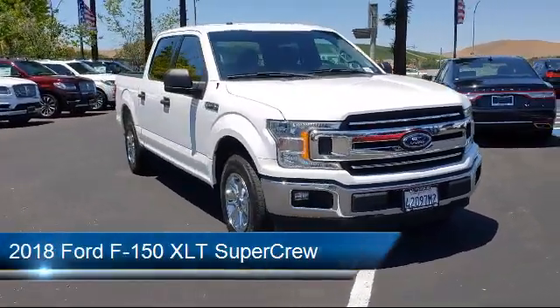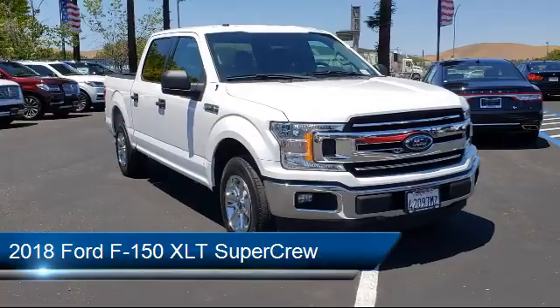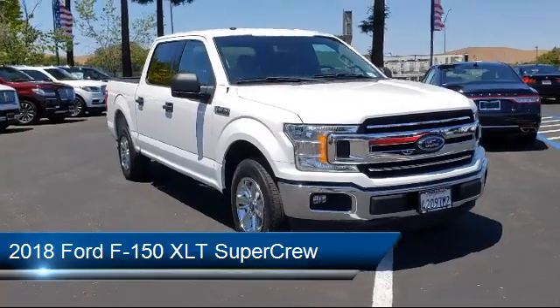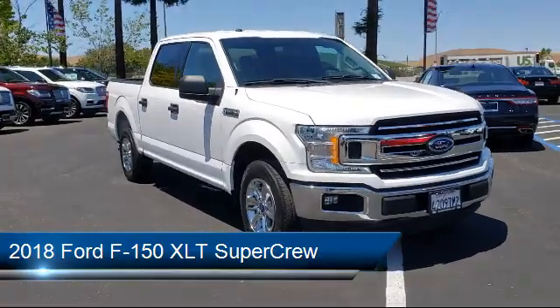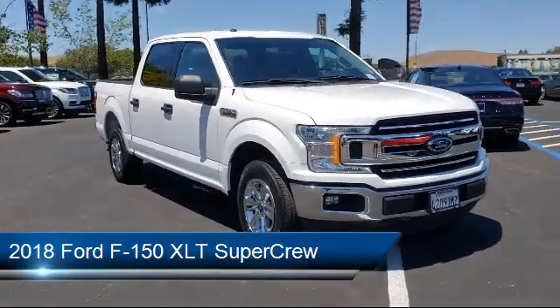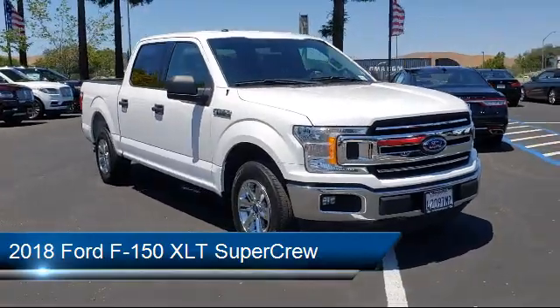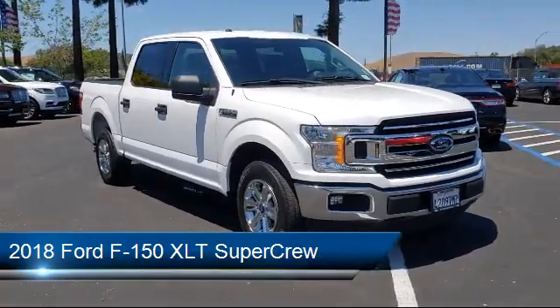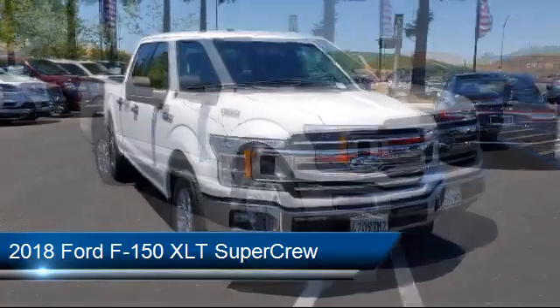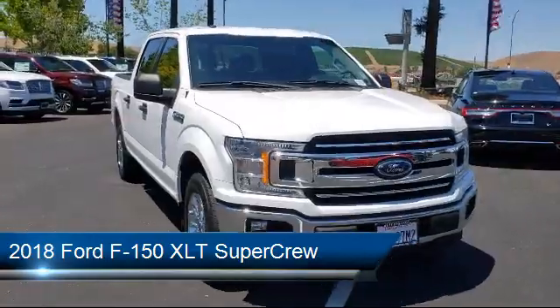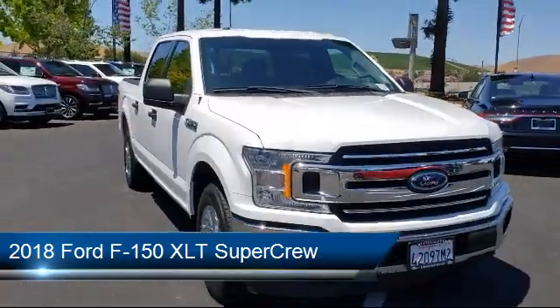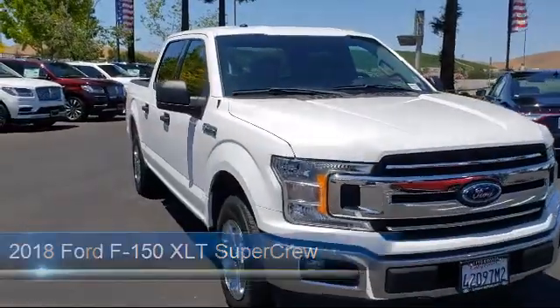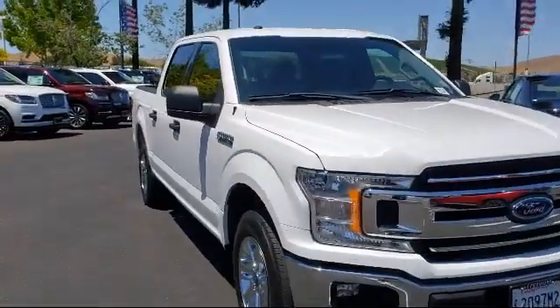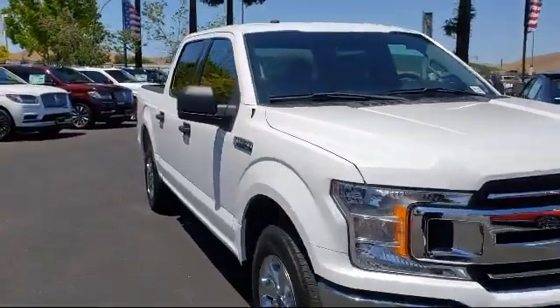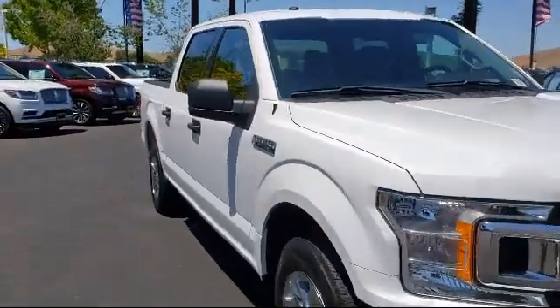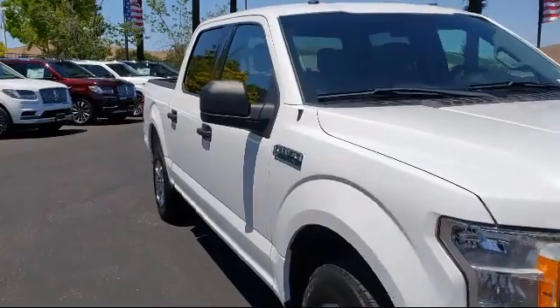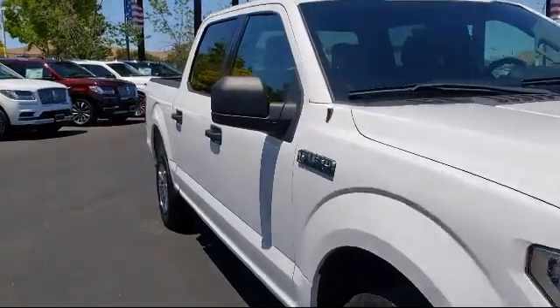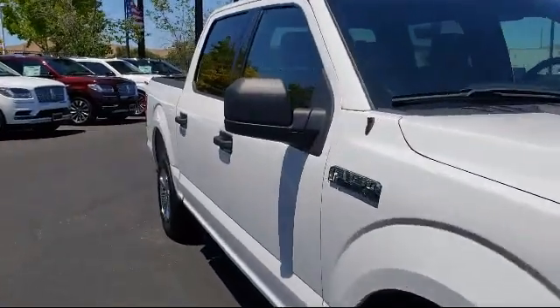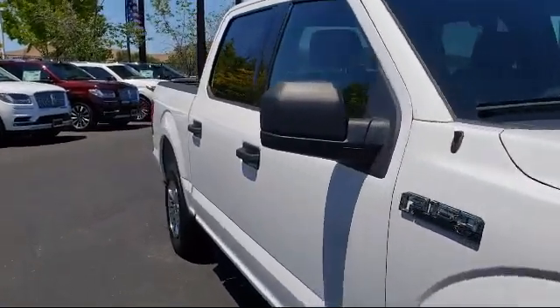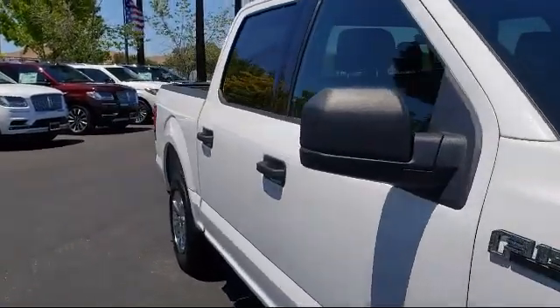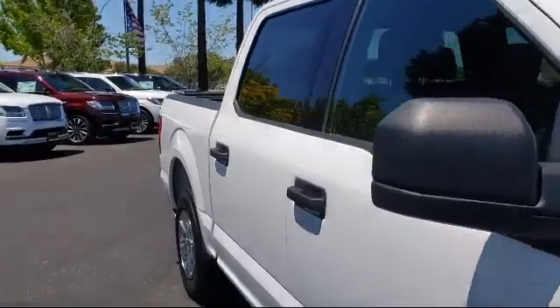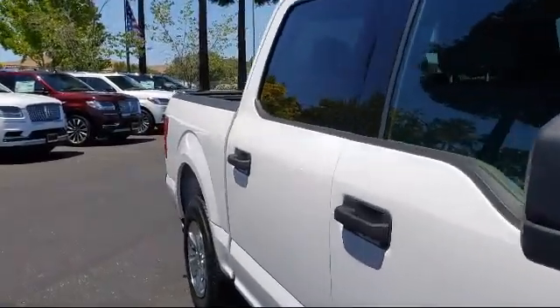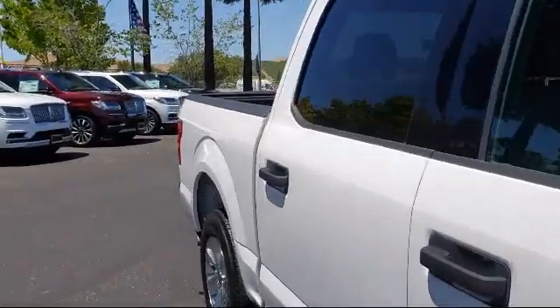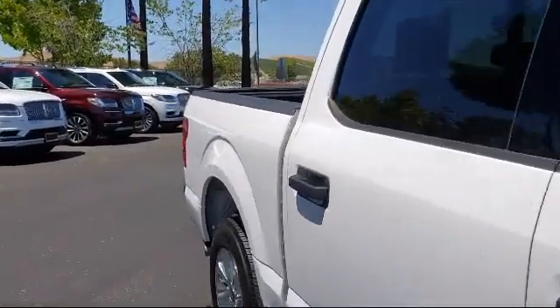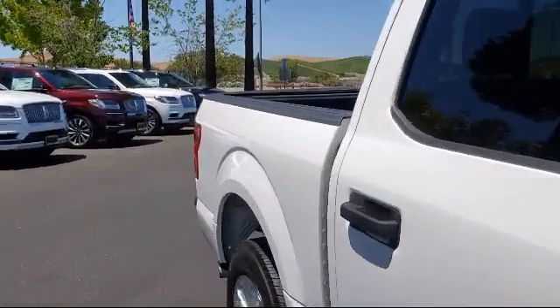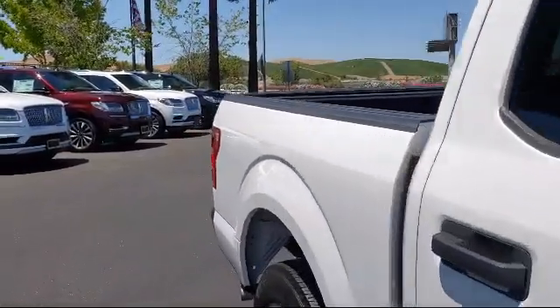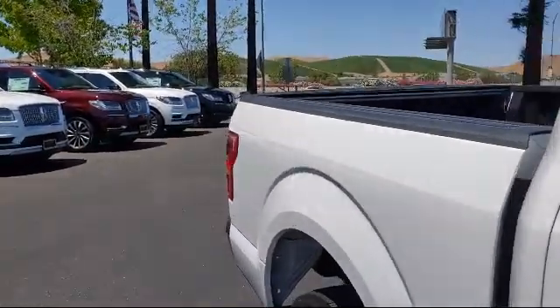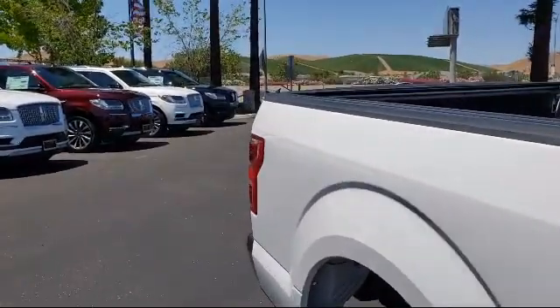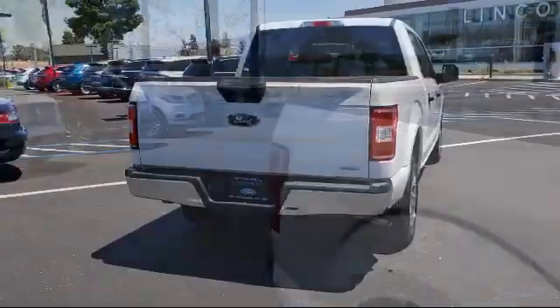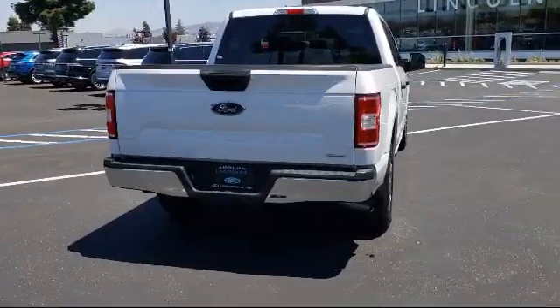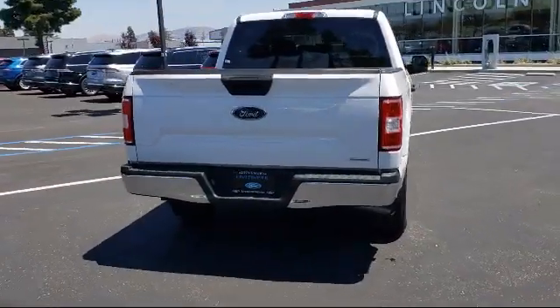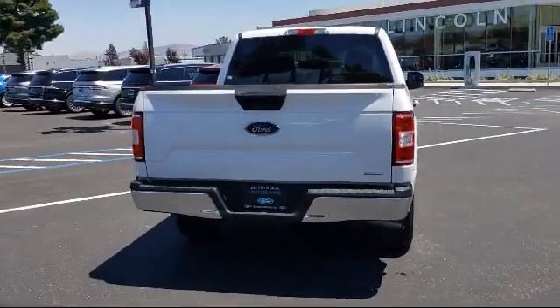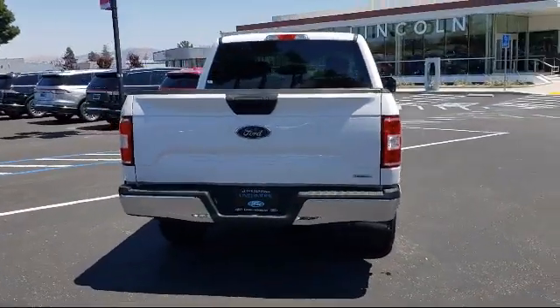It comes equipped with steering wheel controls, fully automatic headlights, split fold-down rear seat, dual front side impact airbags, tire pressure monitoring system, and alloy wheels.